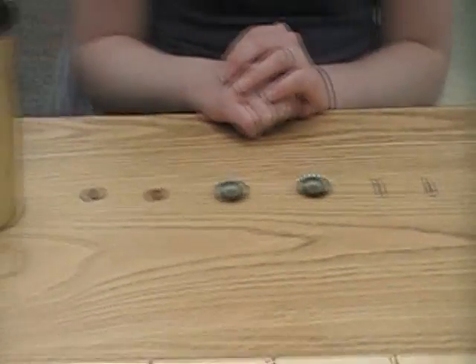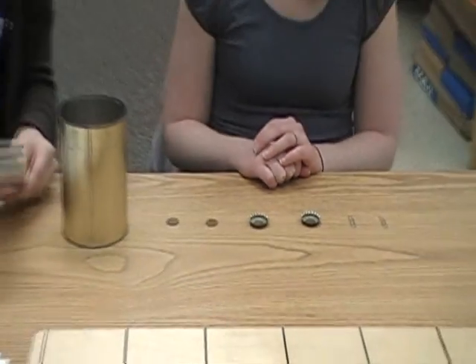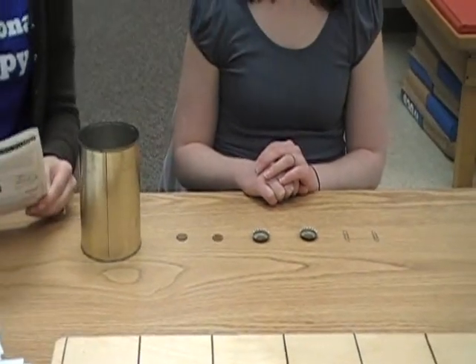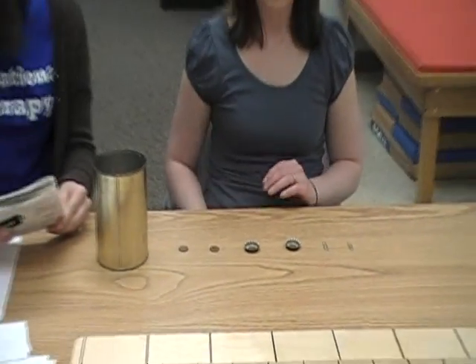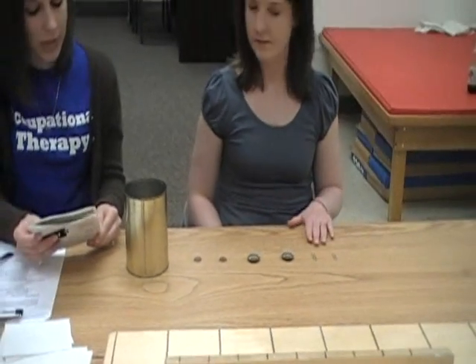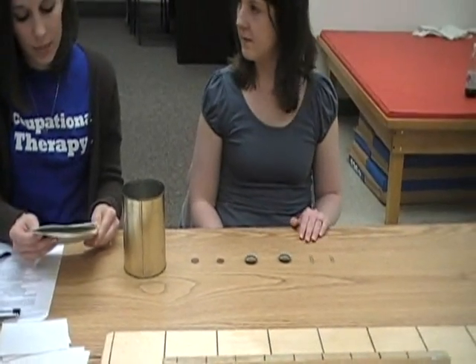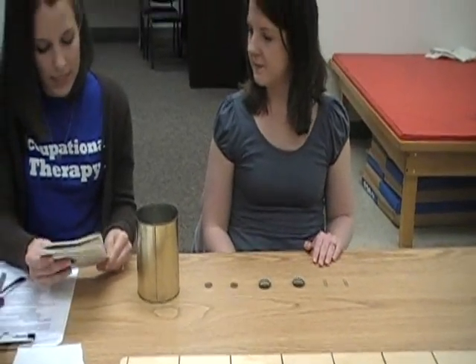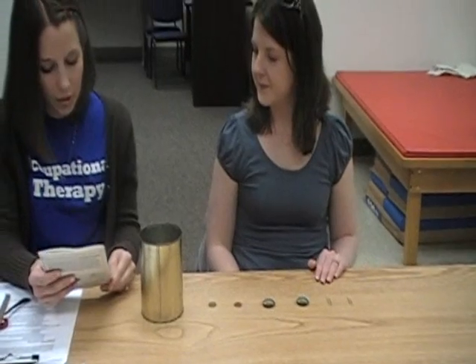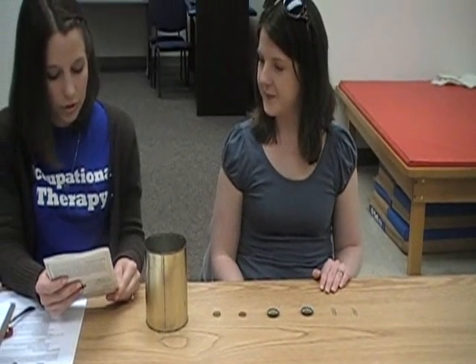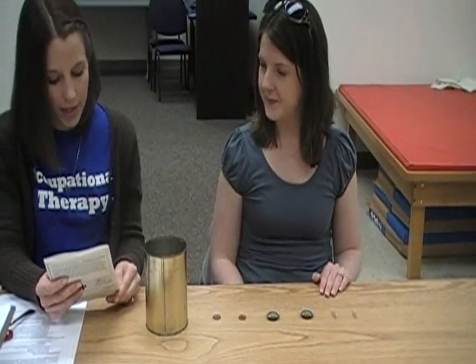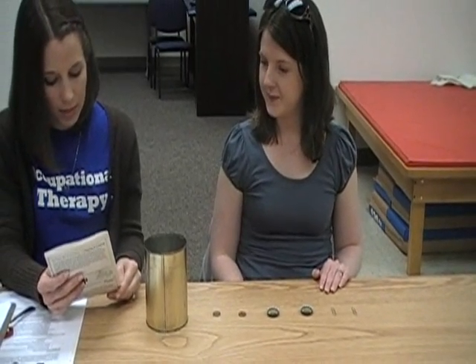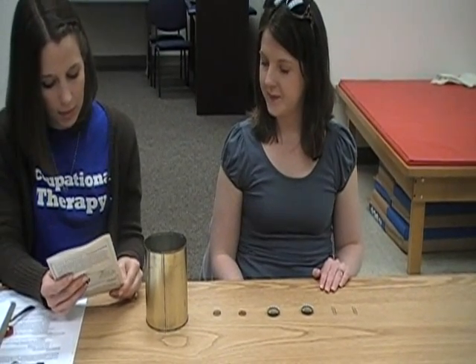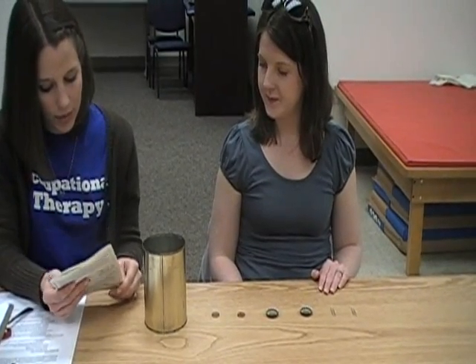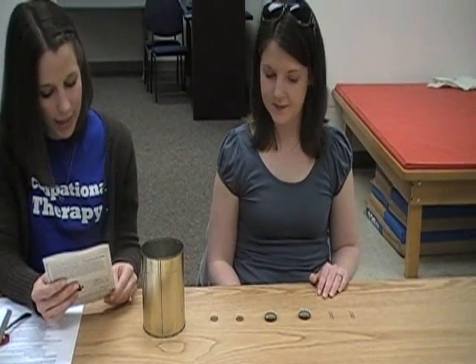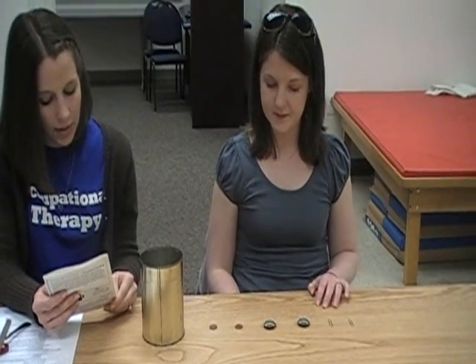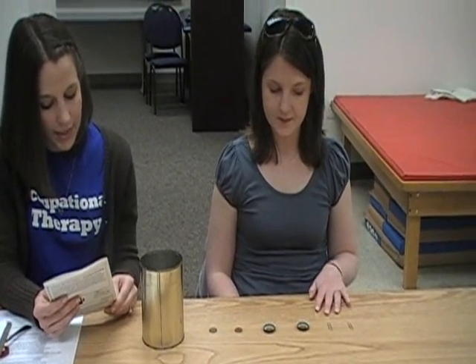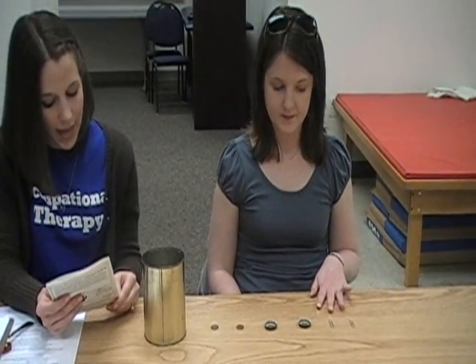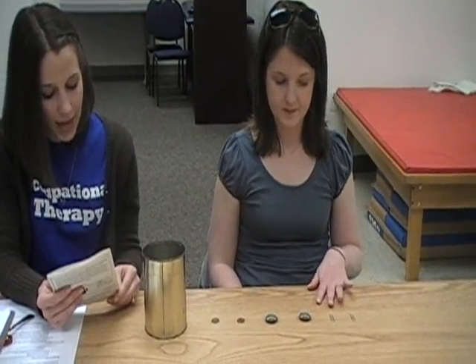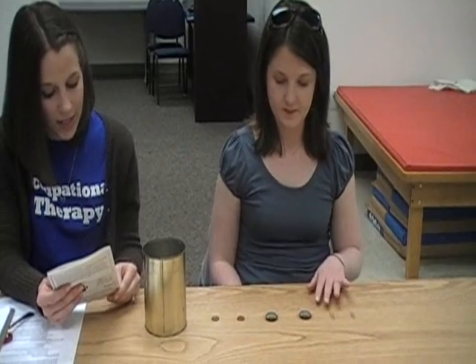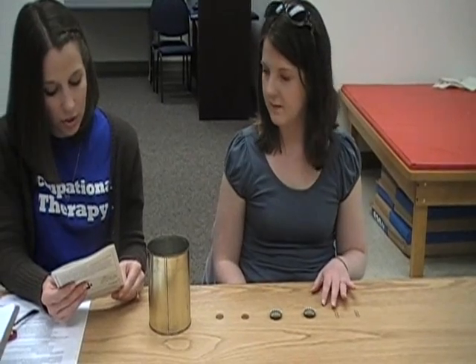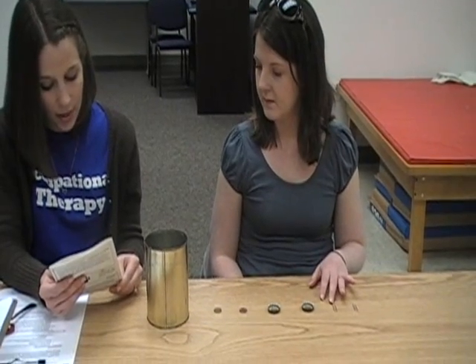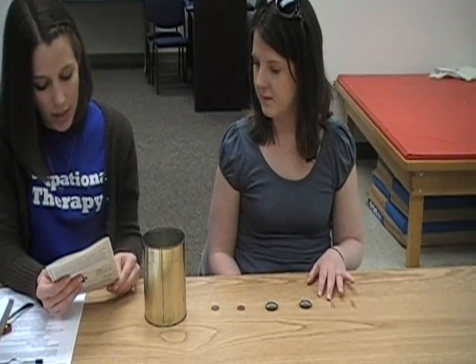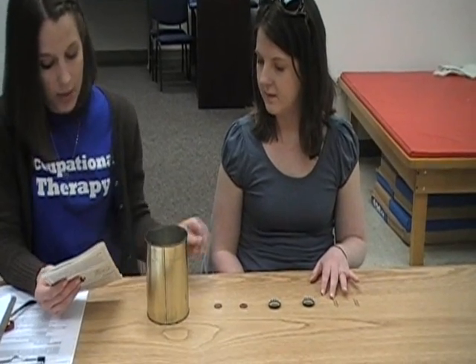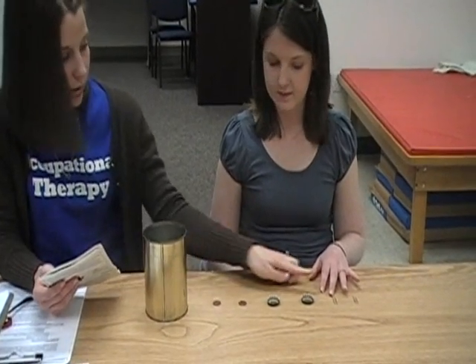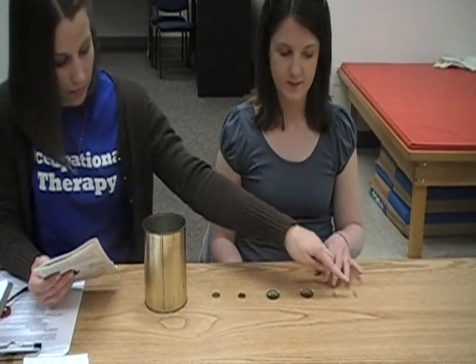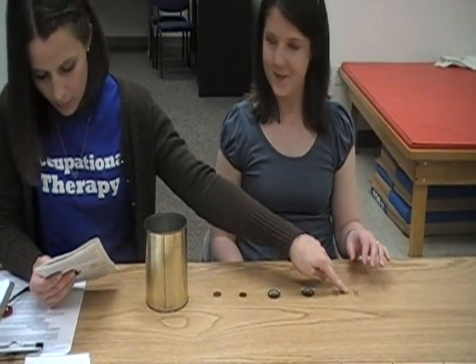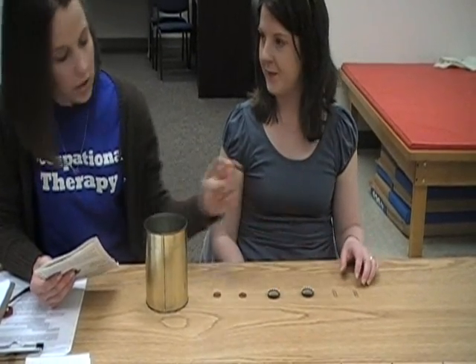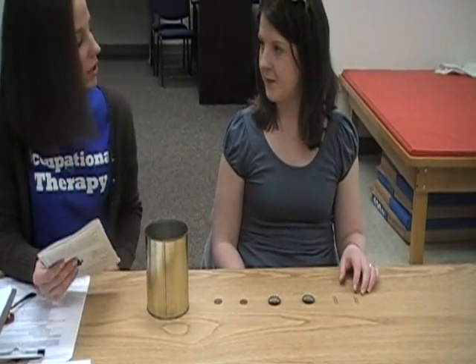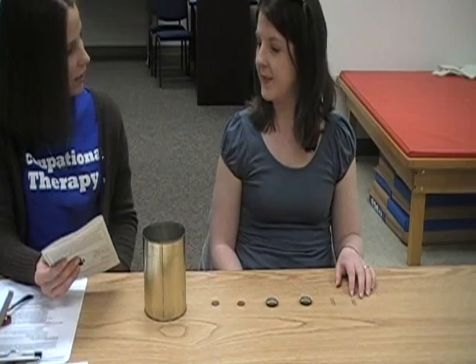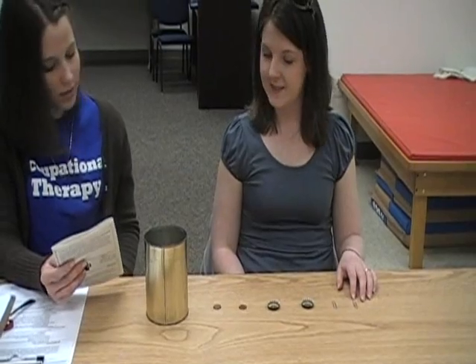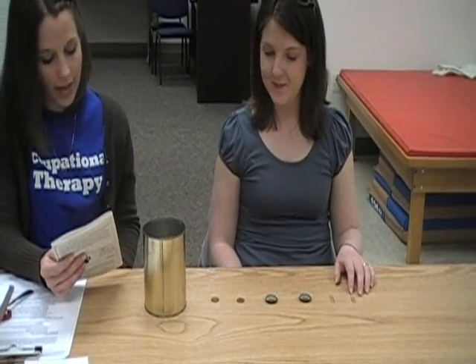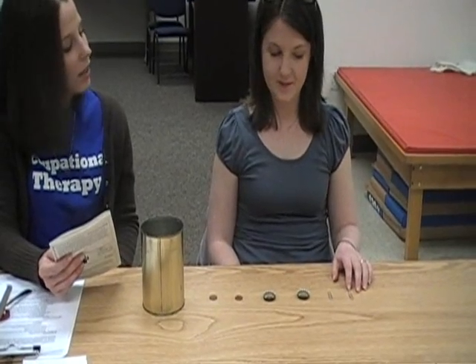Place your left hand on the table, please. When I say go, use your left hand to pick up these objects one at a time and place them in the can as fast as you can, beginning with this one. Do you understand? Yes. Ready? Go.